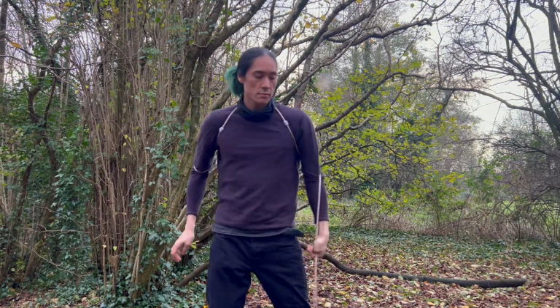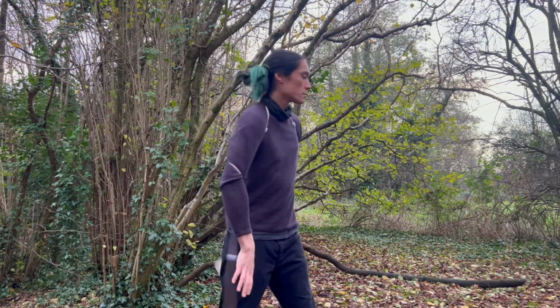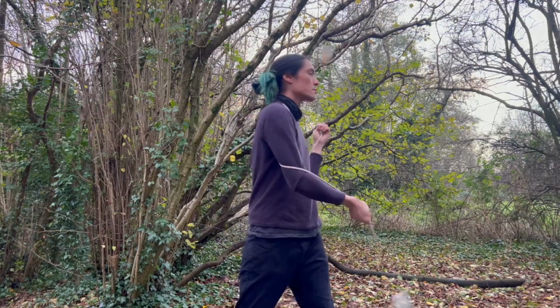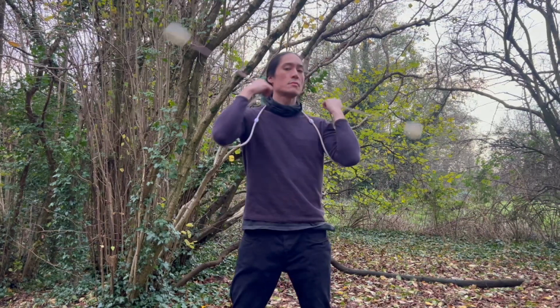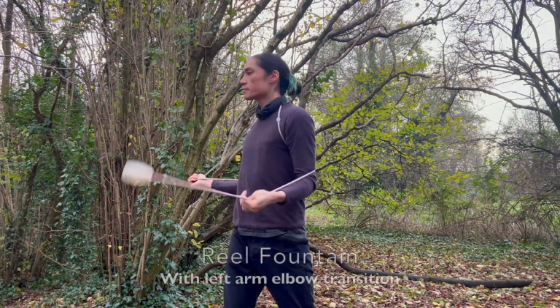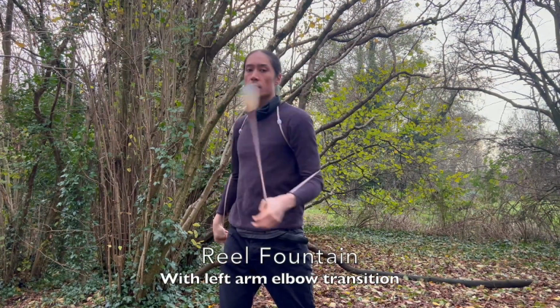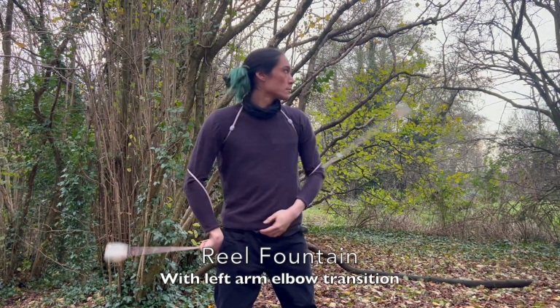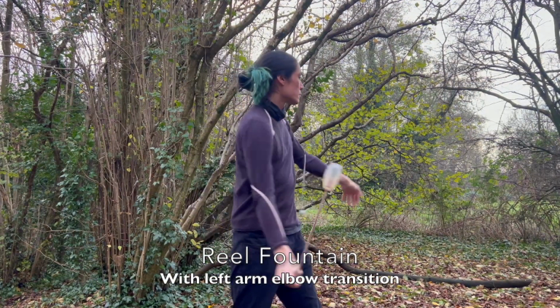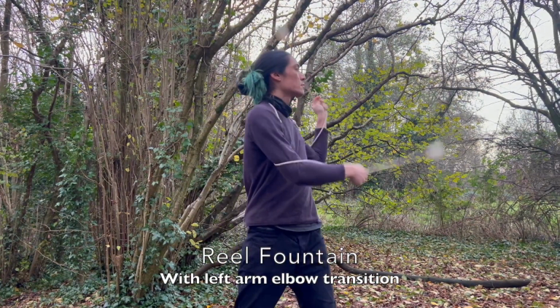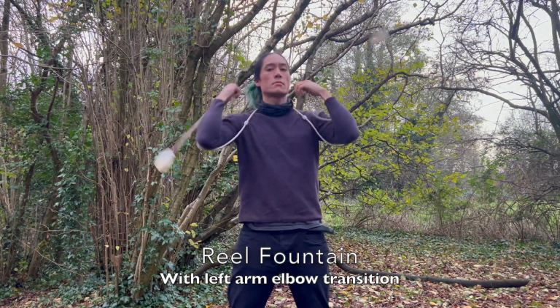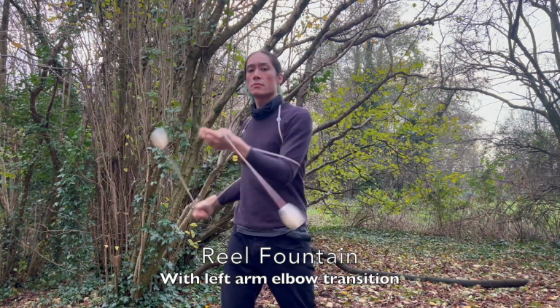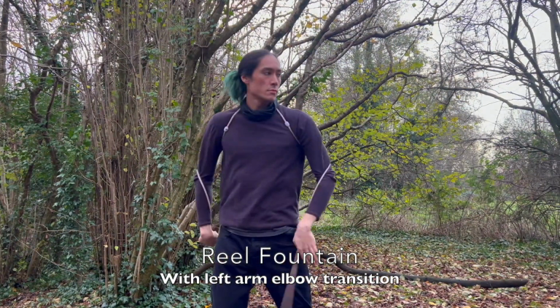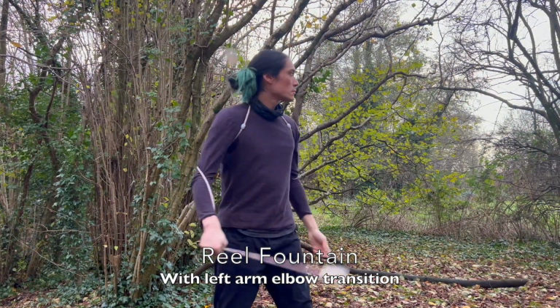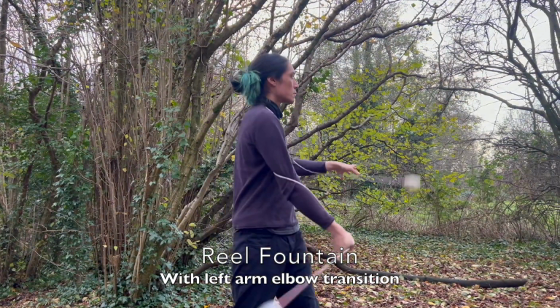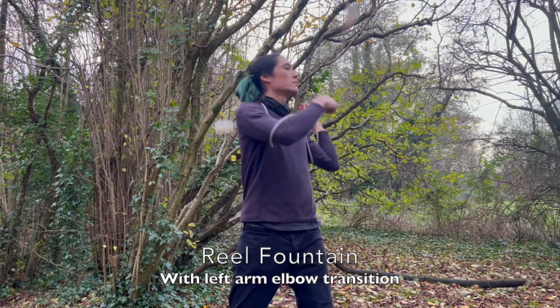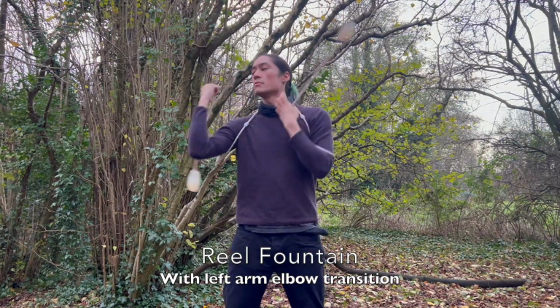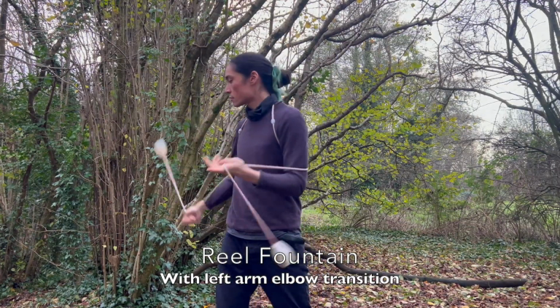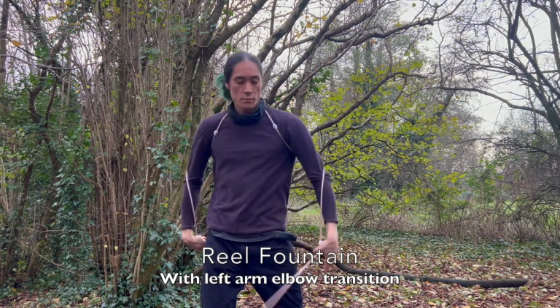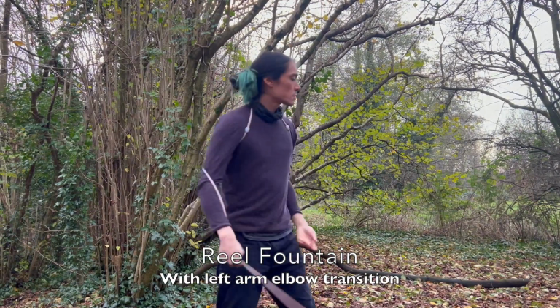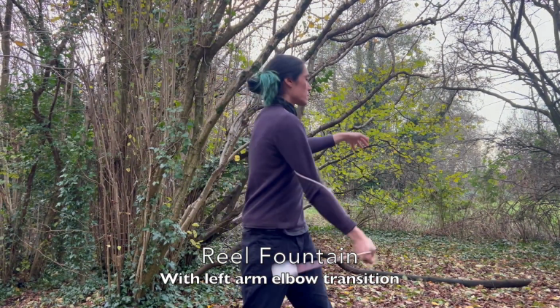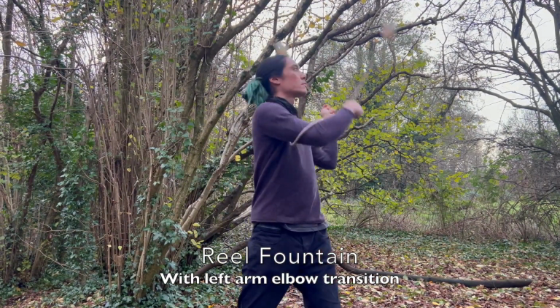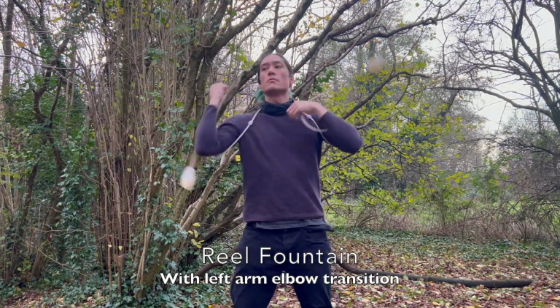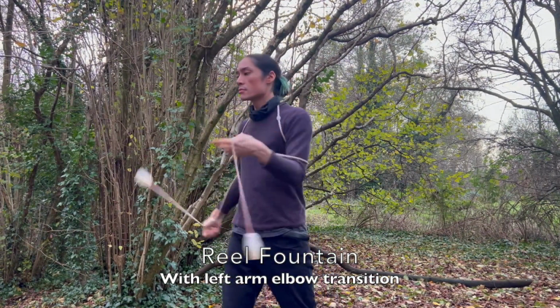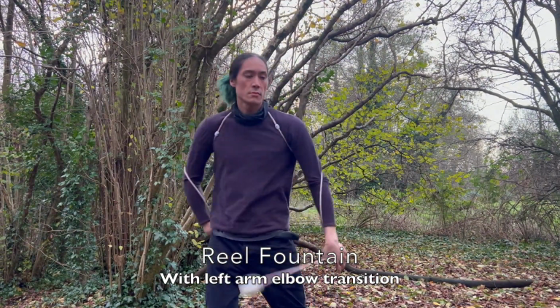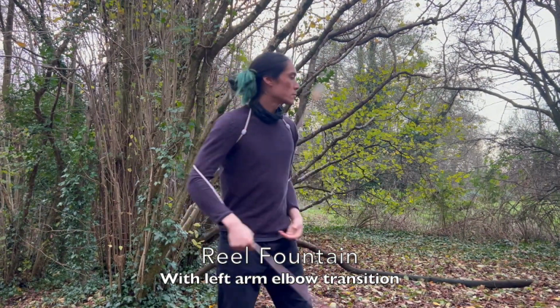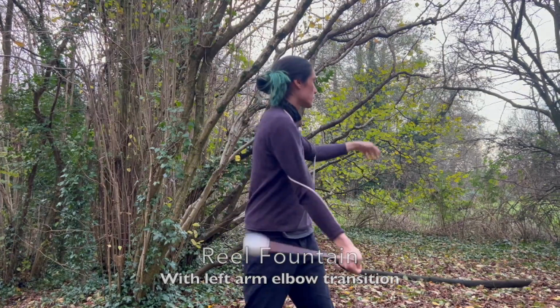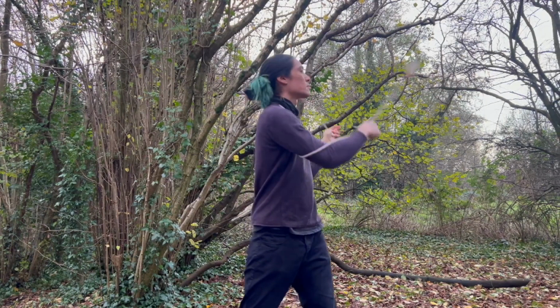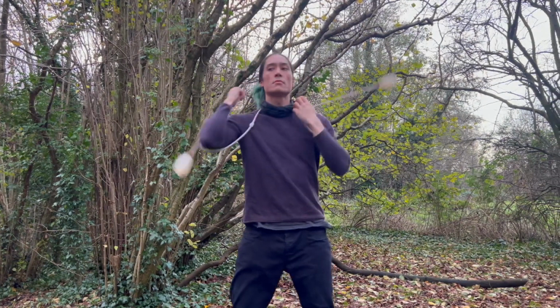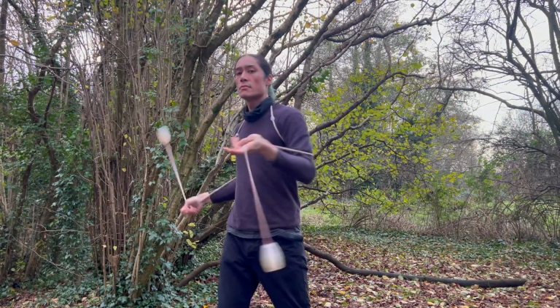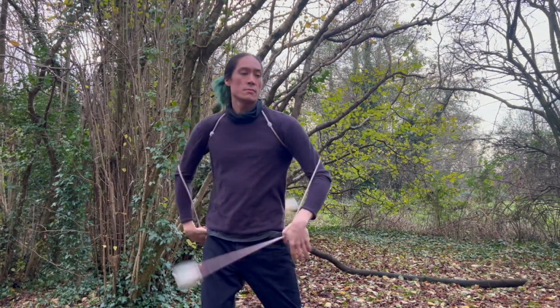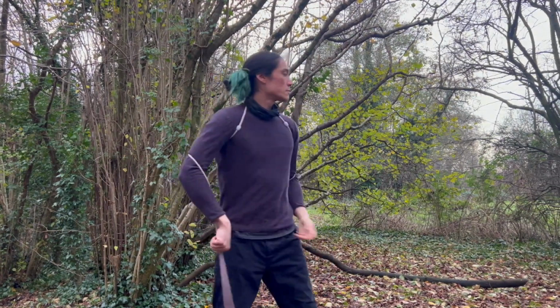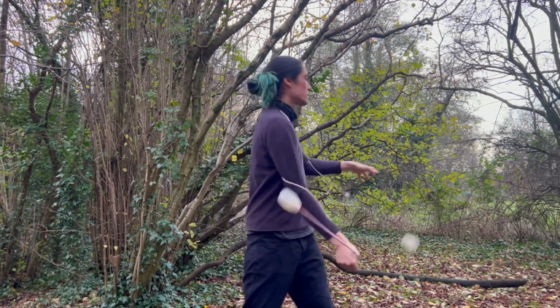Then we do the left arm. Drop, catch, over the top, drop, catch, over the top. You can then start playing, going between left arm and right arm.